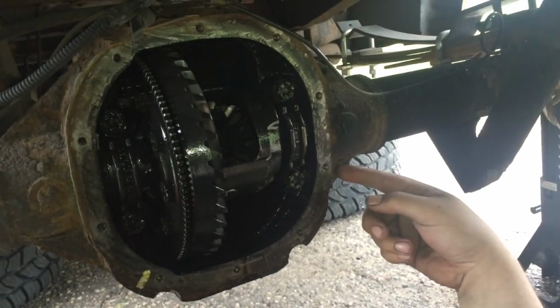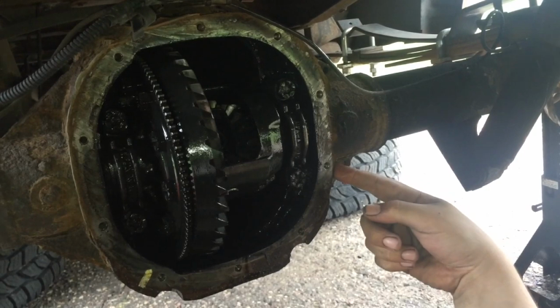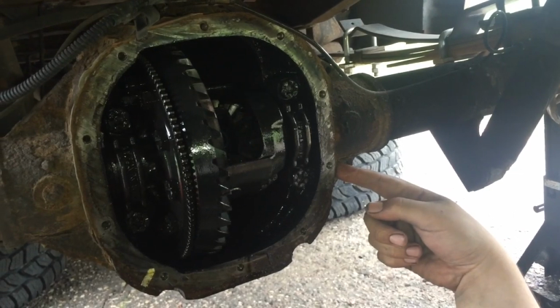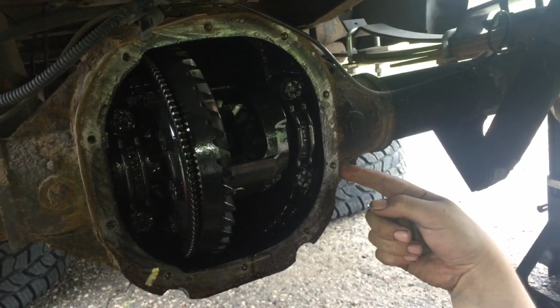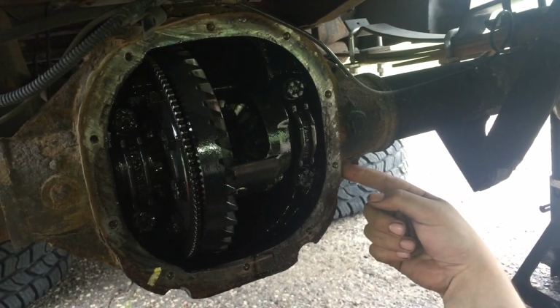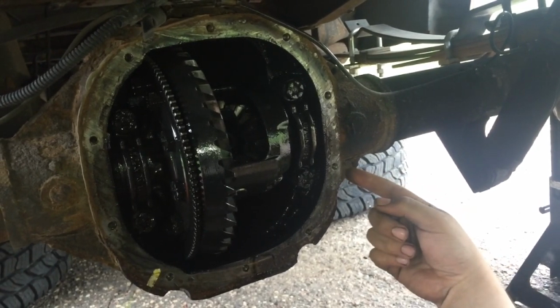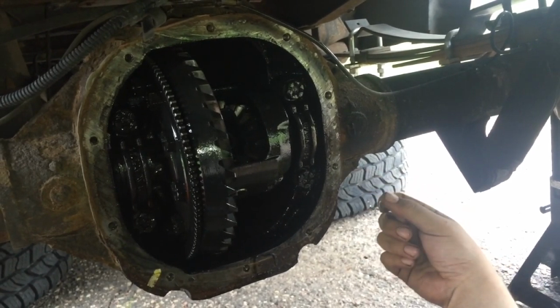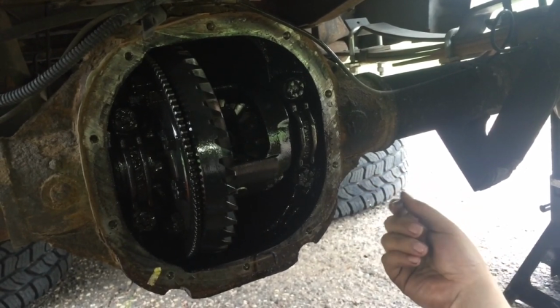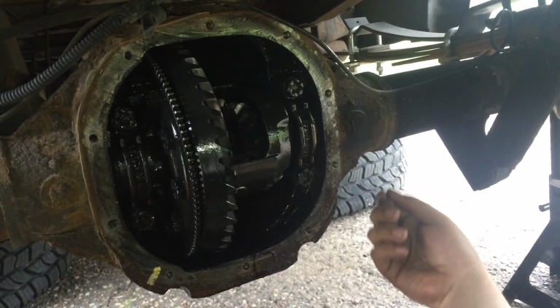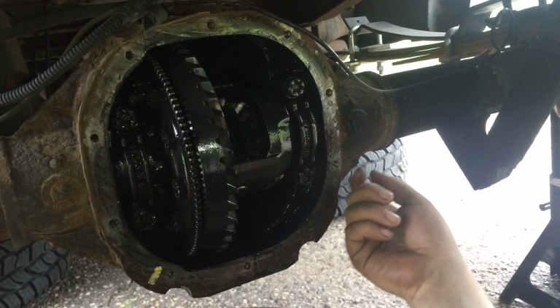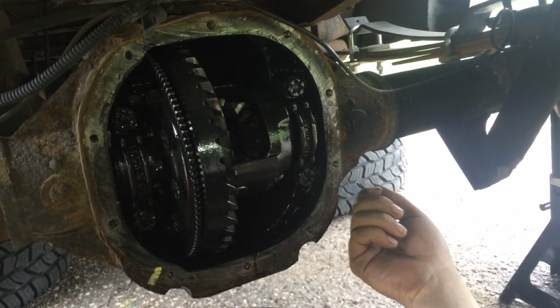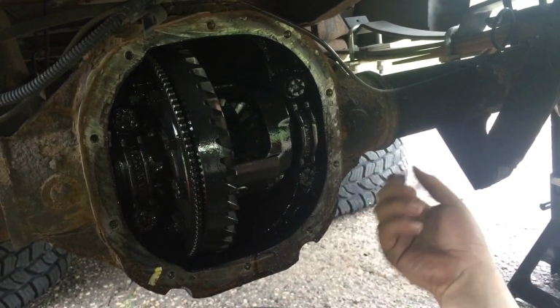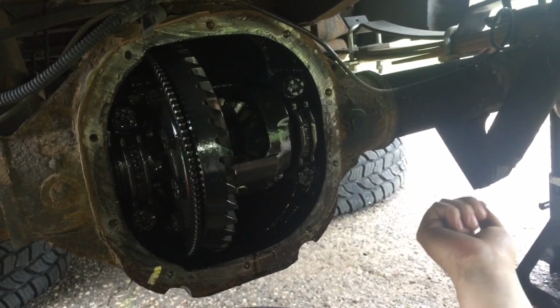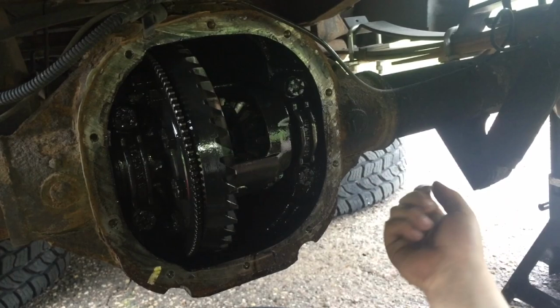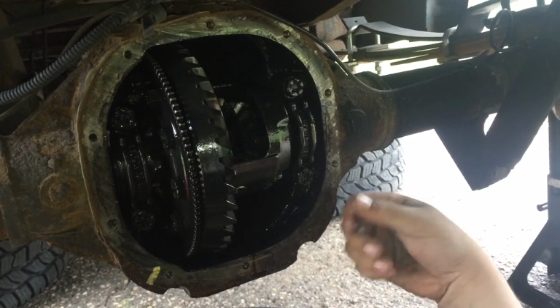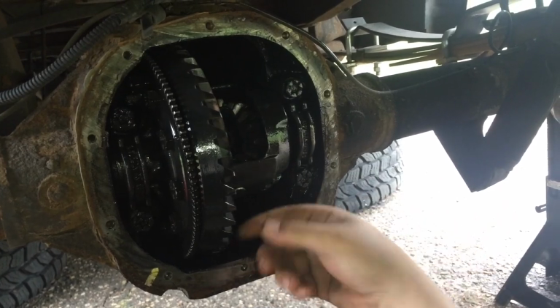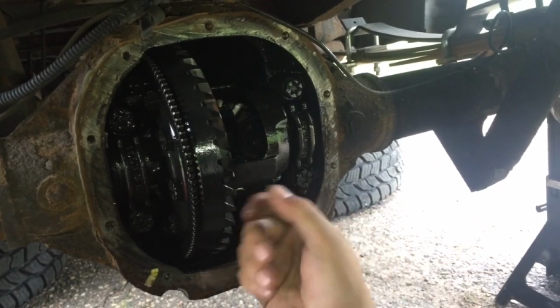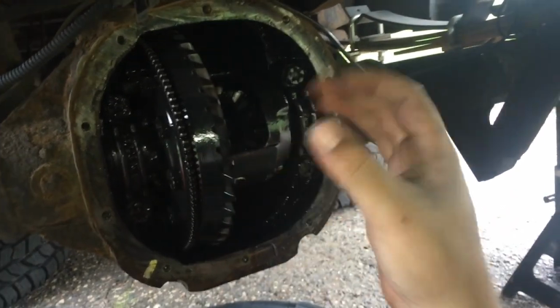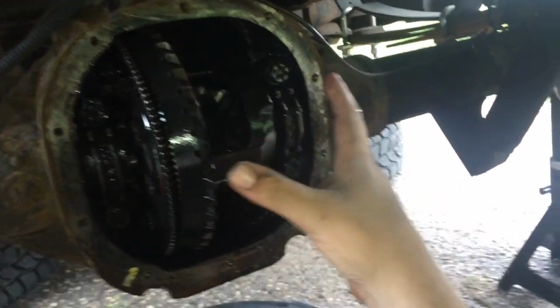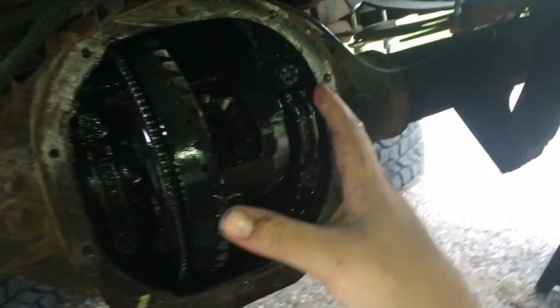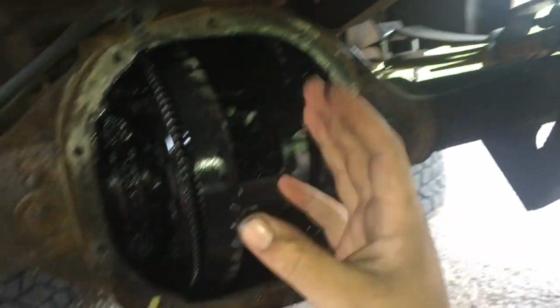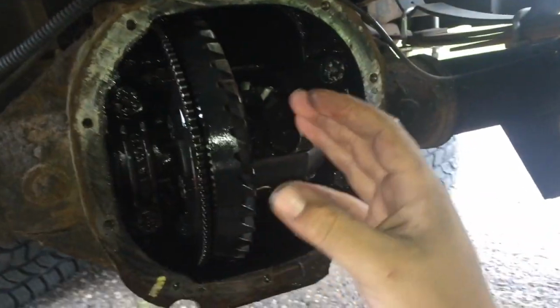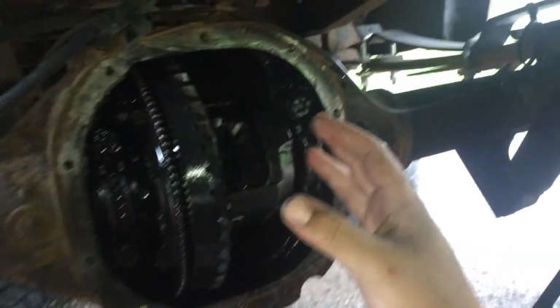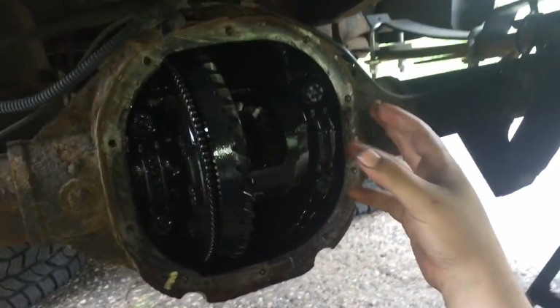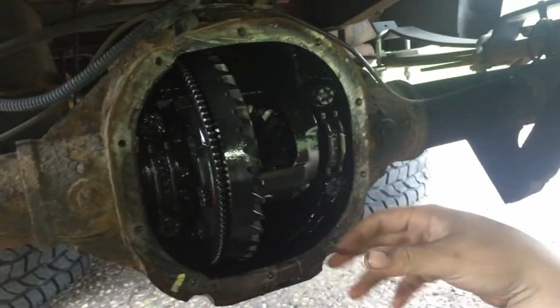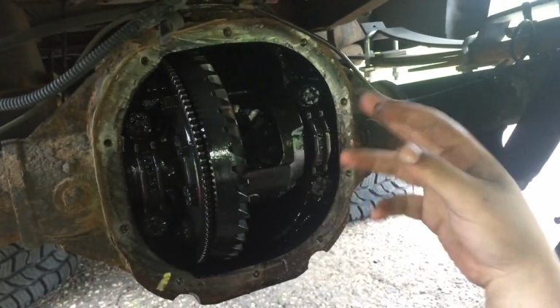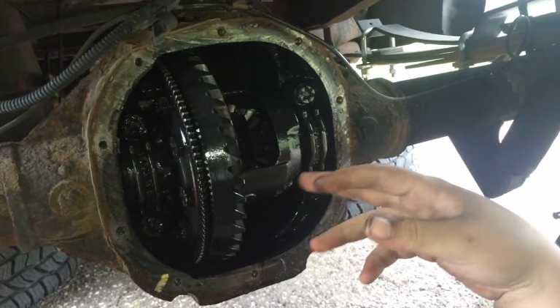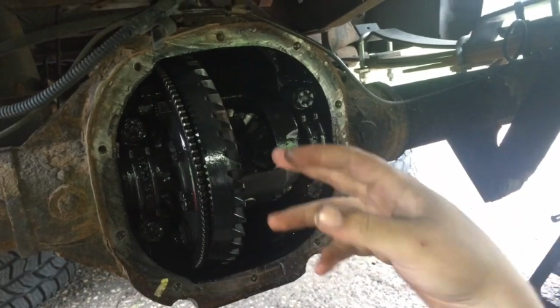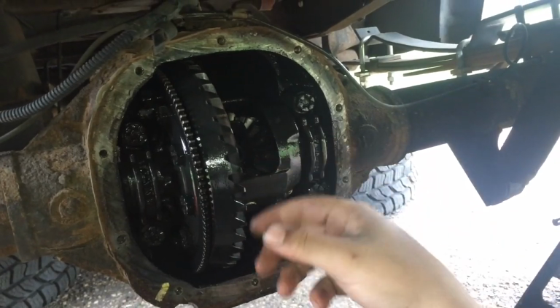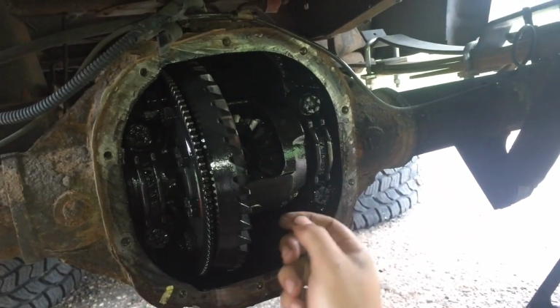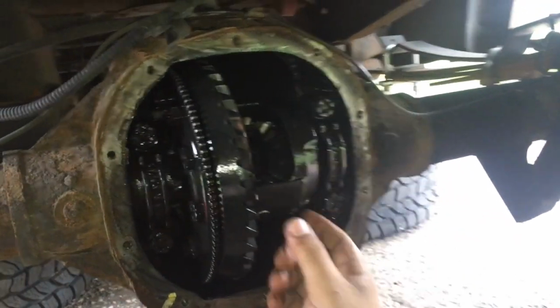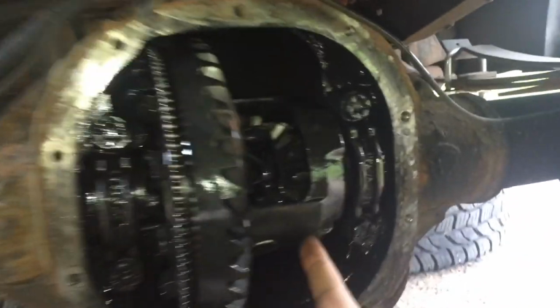So what we've got here is an 8.8 Ford rear end. This will apply to '97 to '03, probably newer too. Basic overview: you're going to start by pulling the cover off — it's 10 half-inch bolts — and then you're going to rotate it.